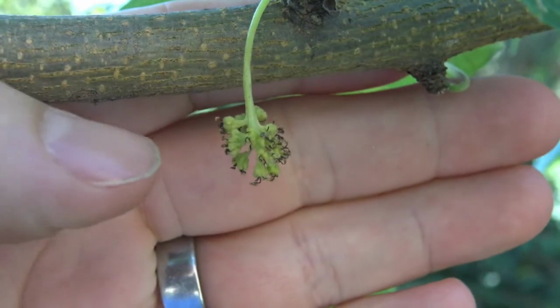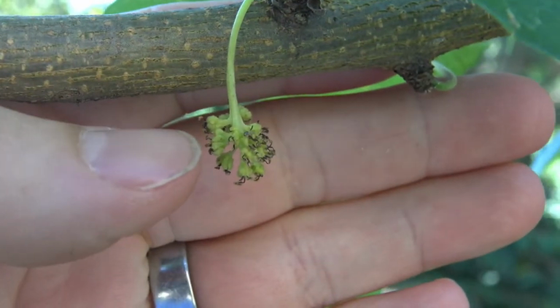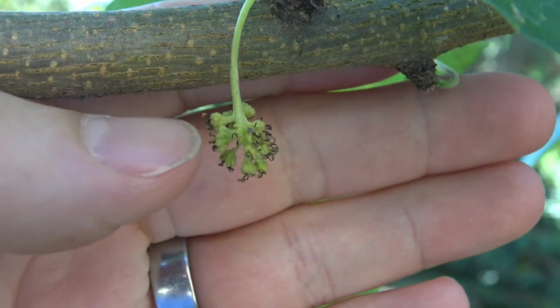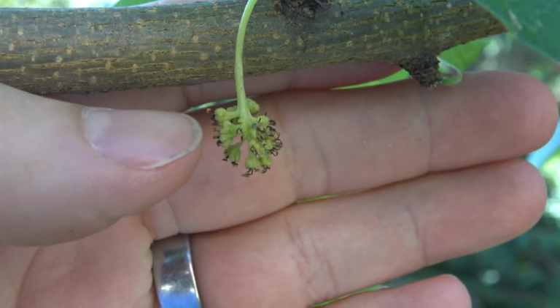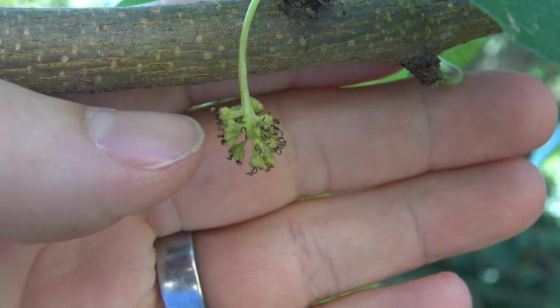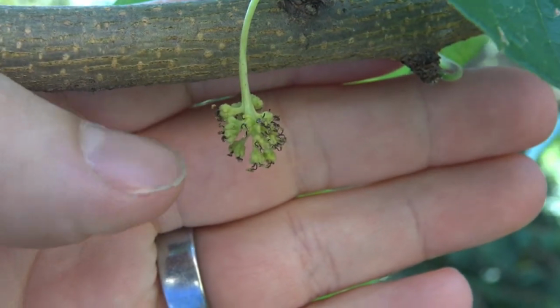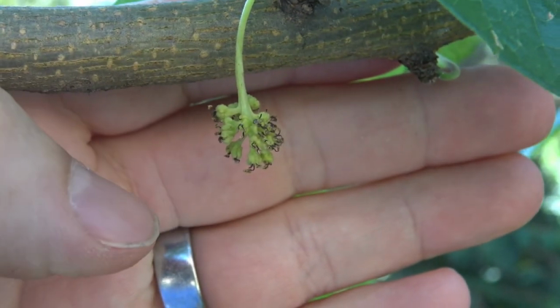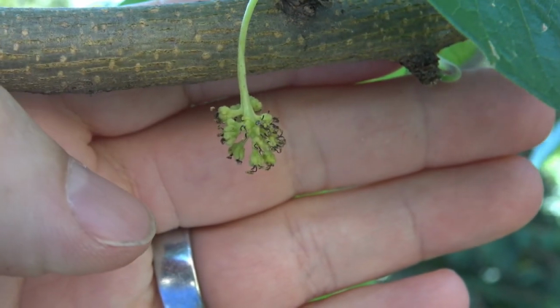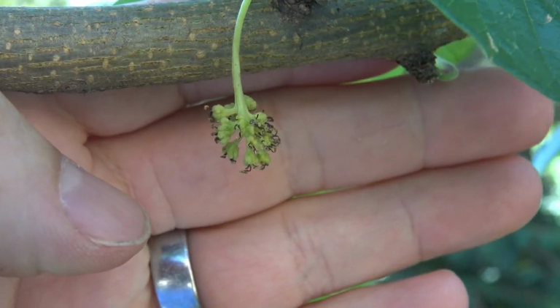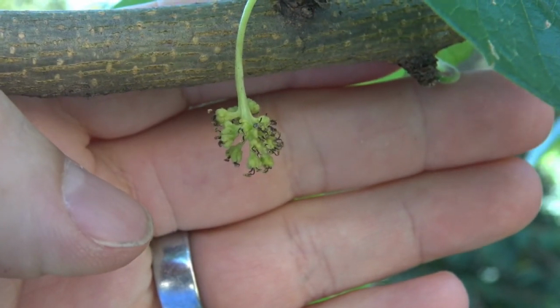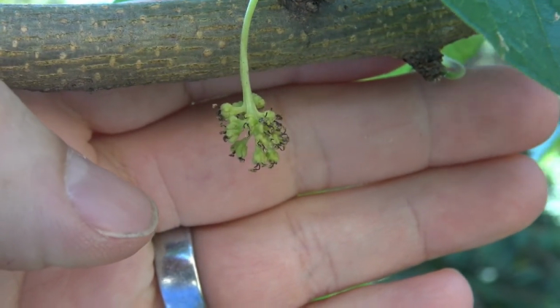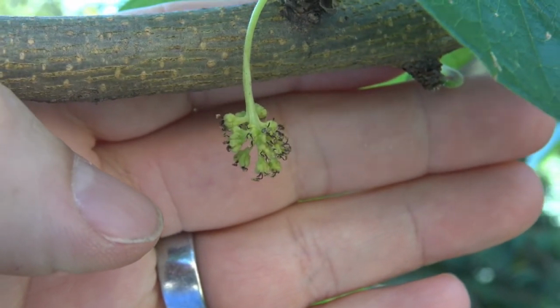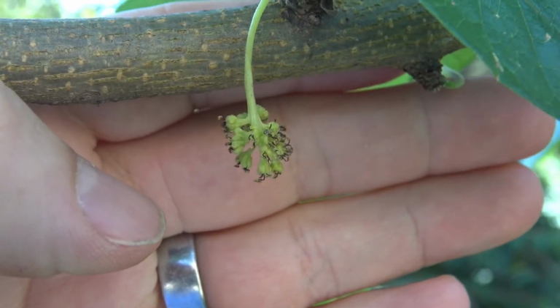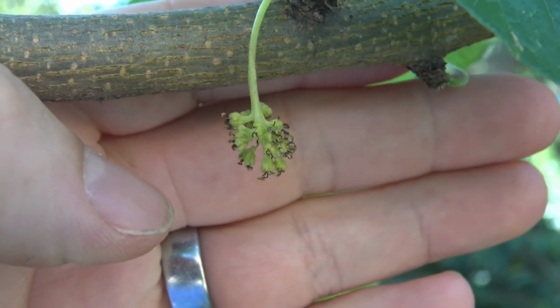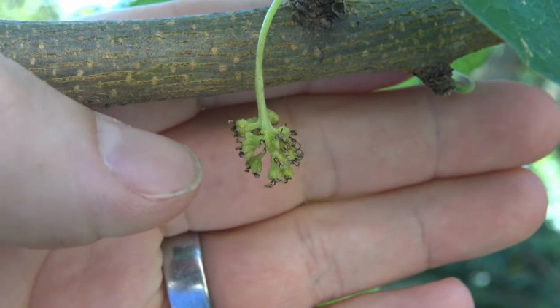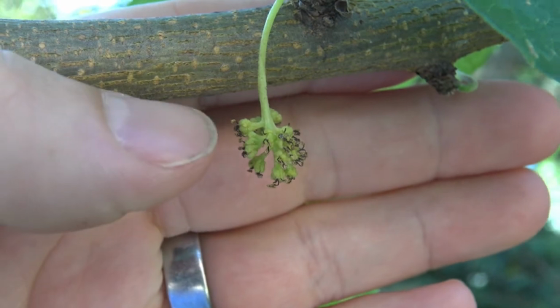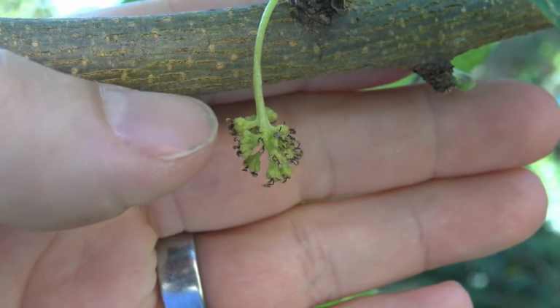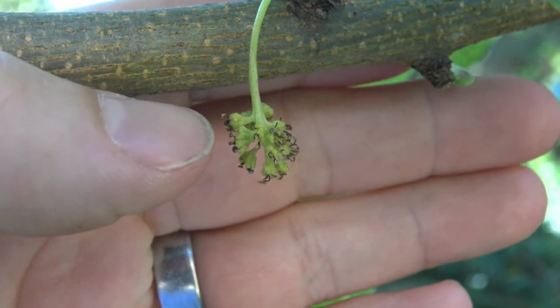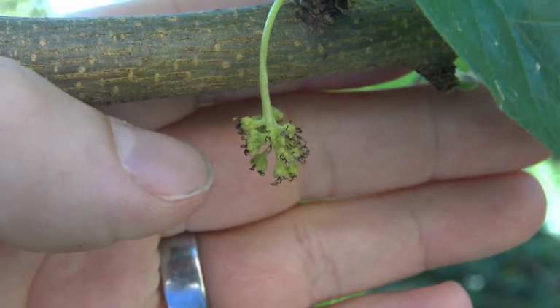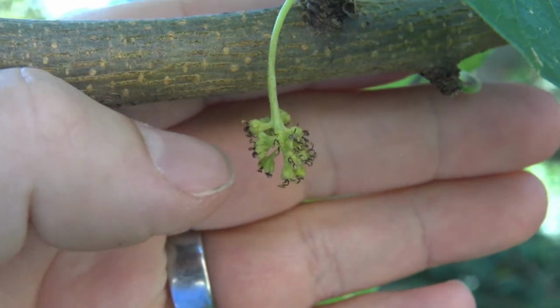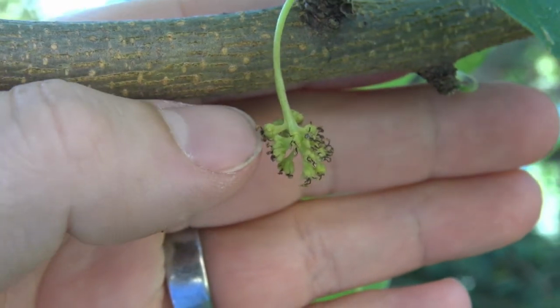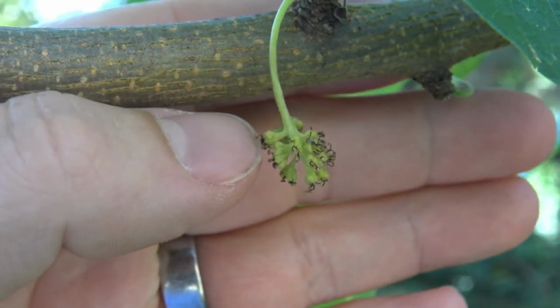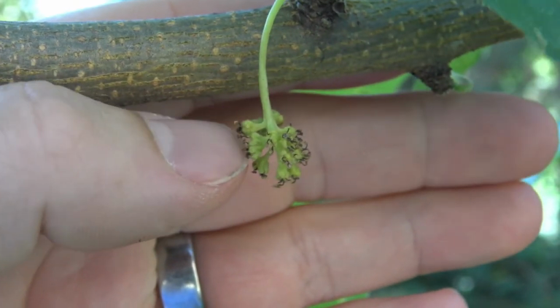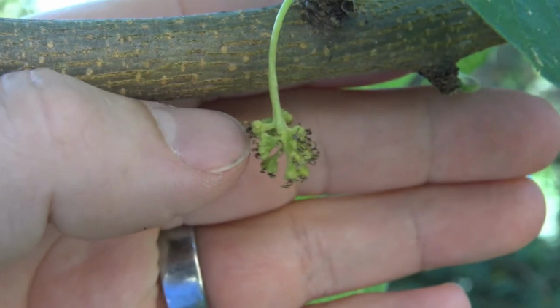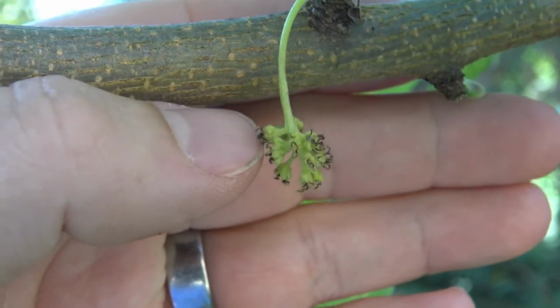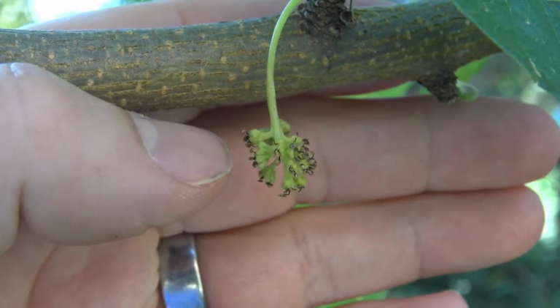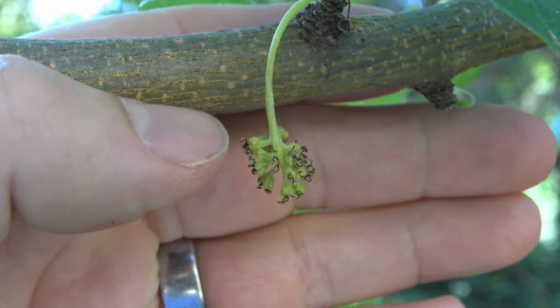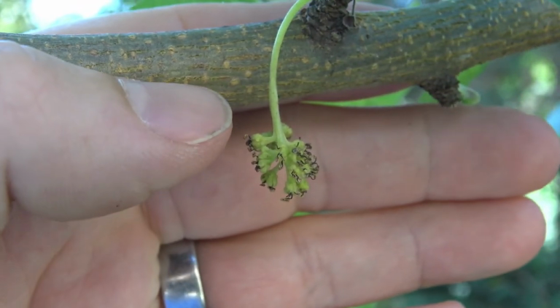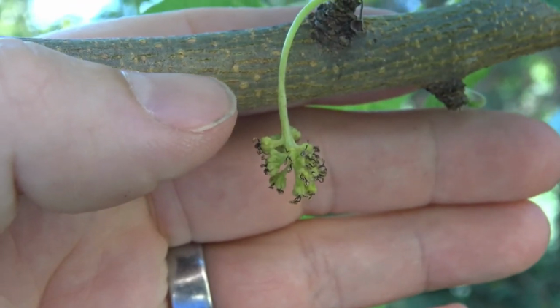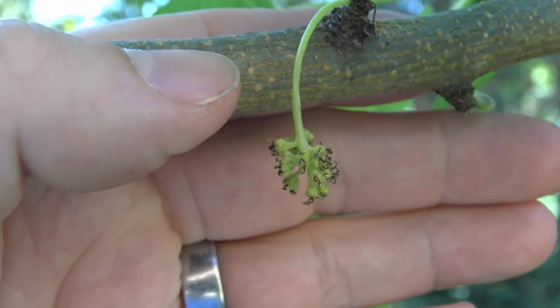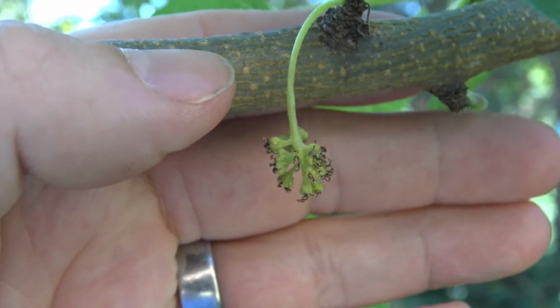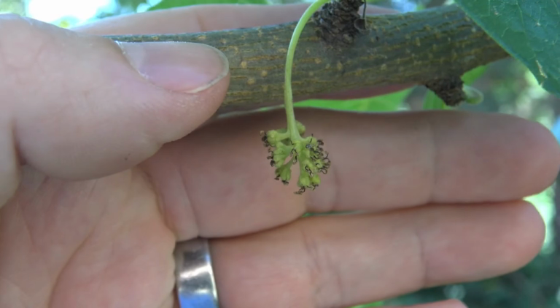This structure here is actually what's remaining of the flower. So this tree has already flowered and eventually this would produce the fruit that would hang down.